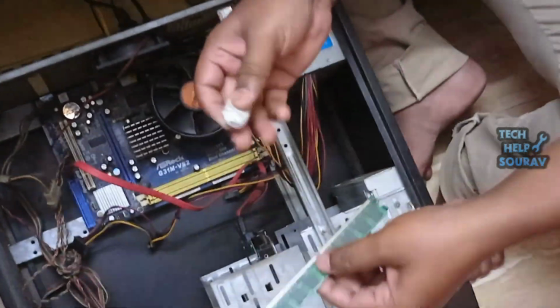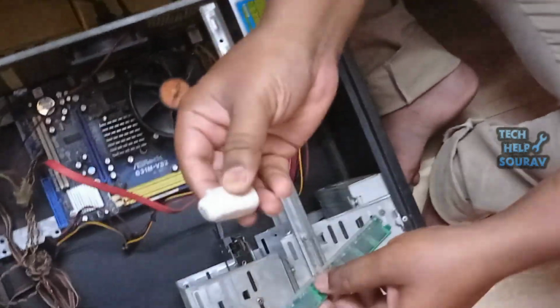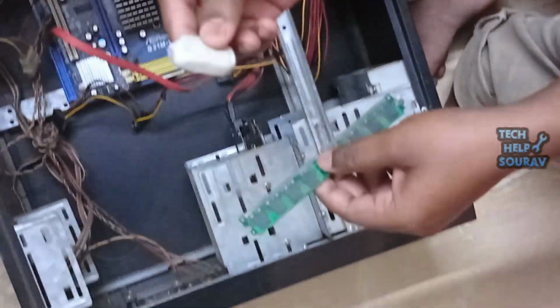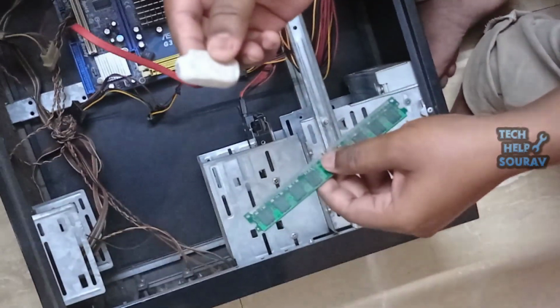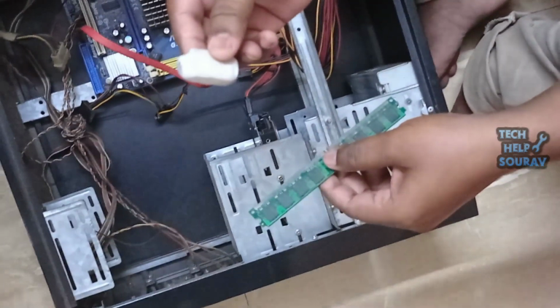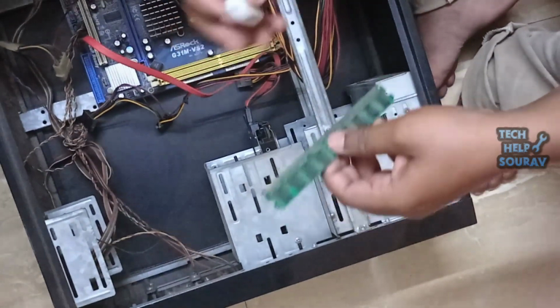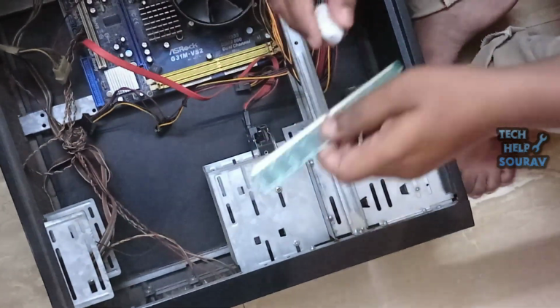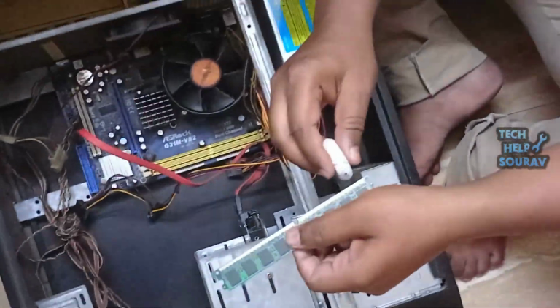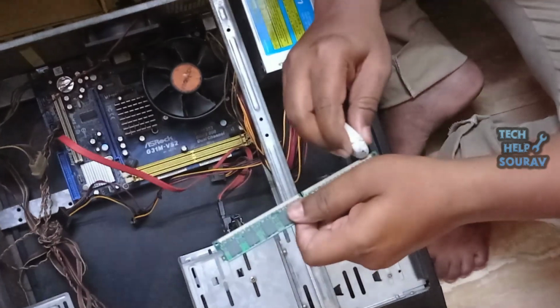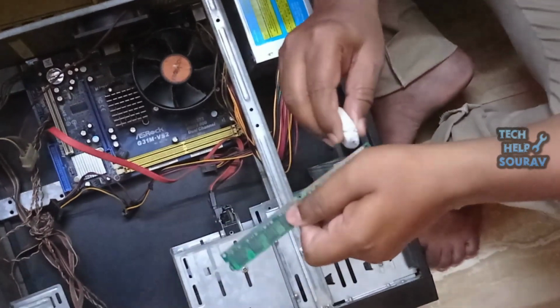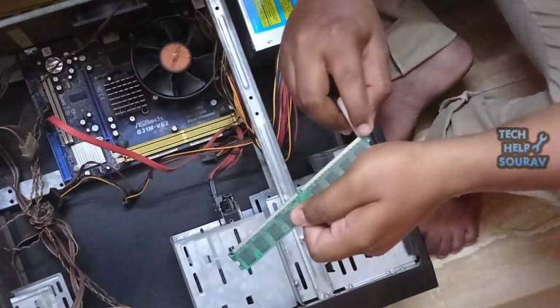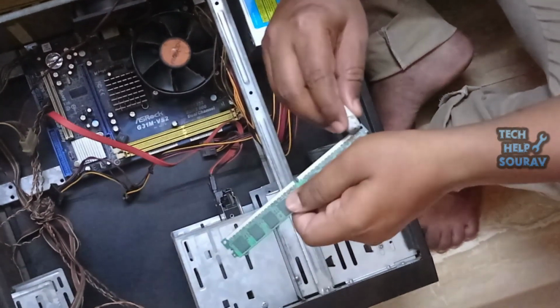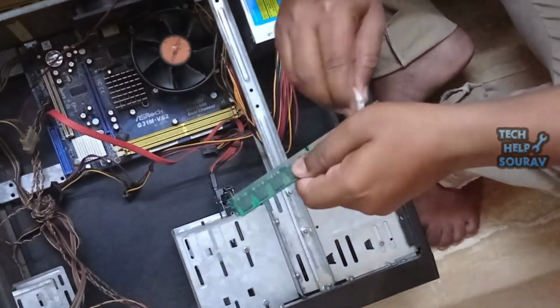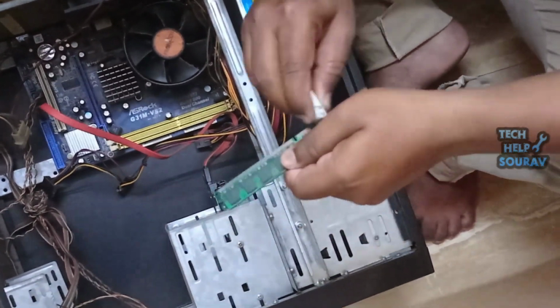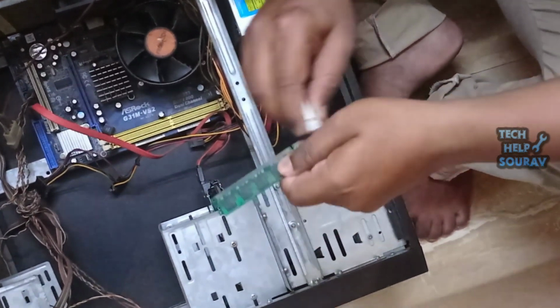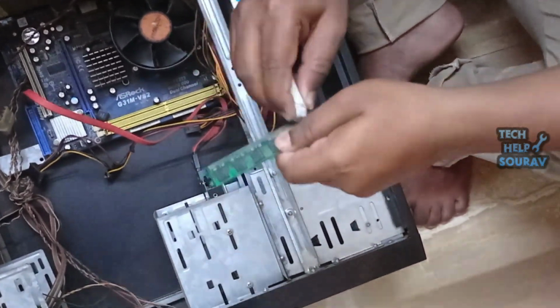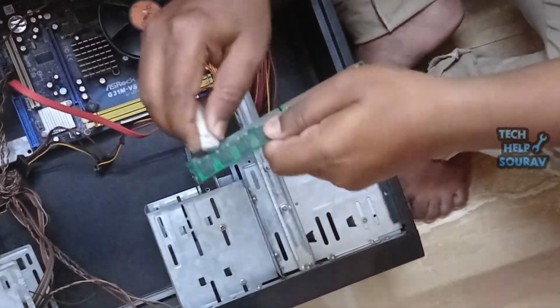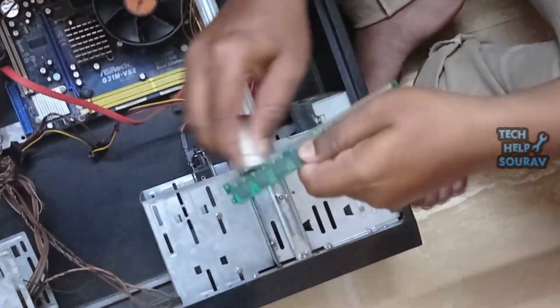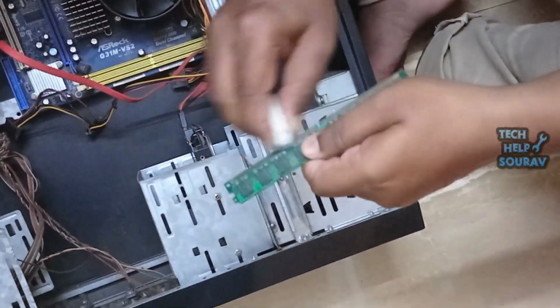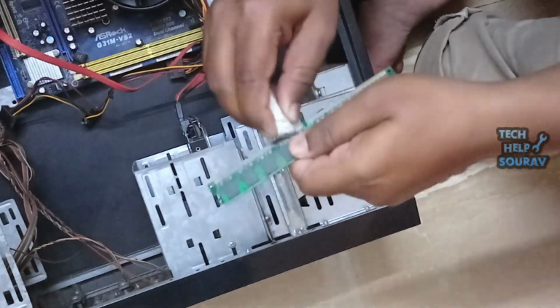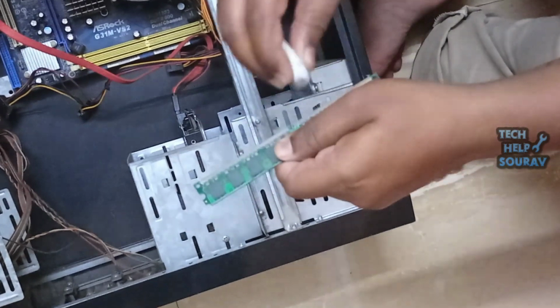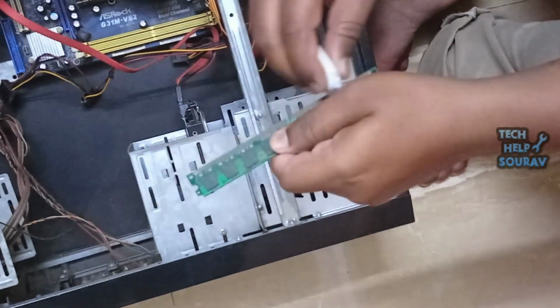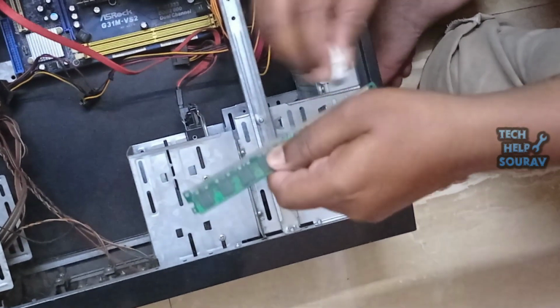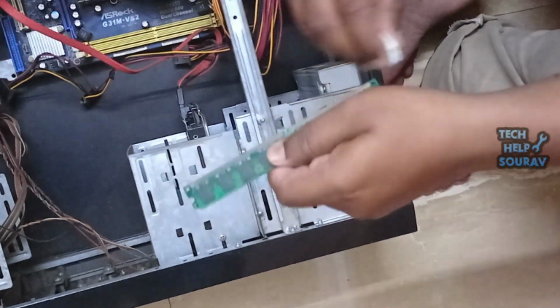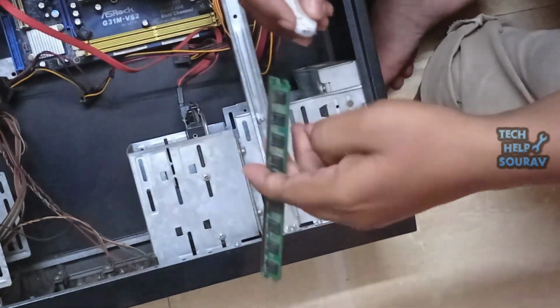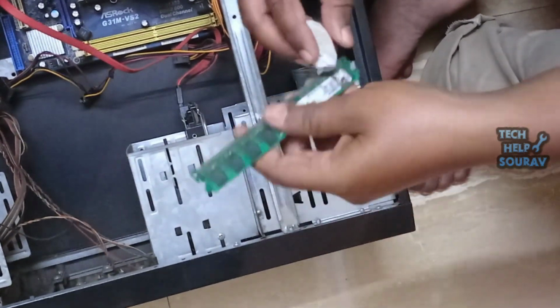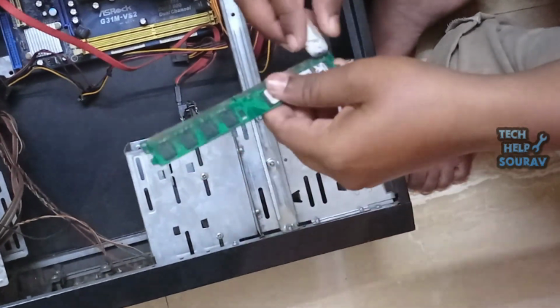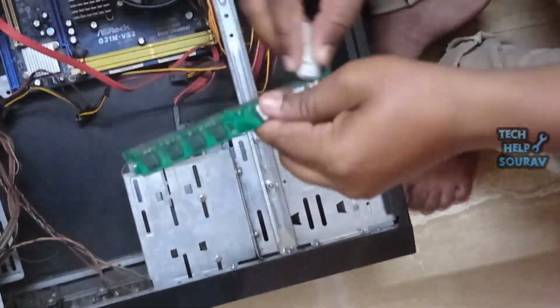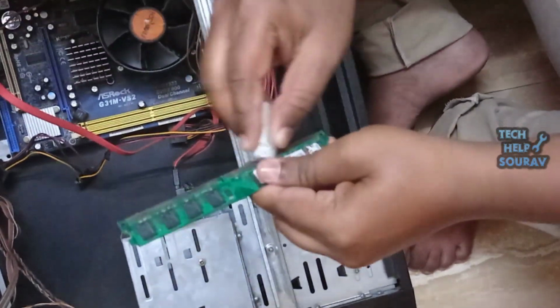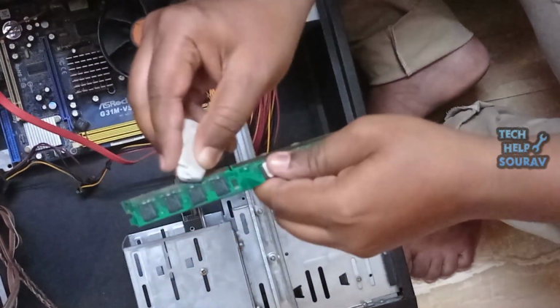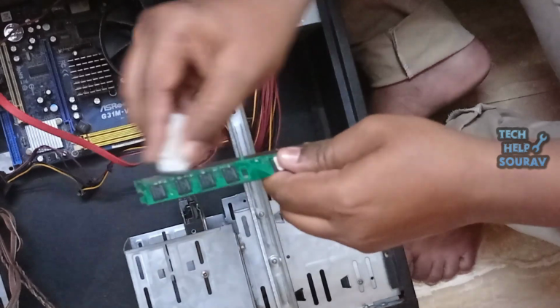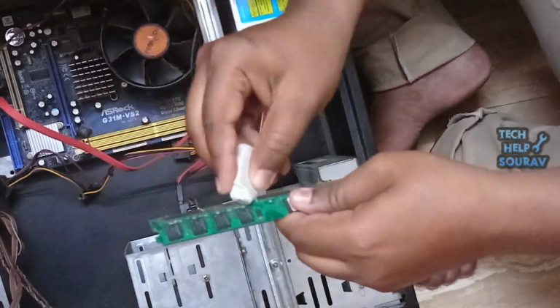After opening the RAM from the slot, take a rubber eraser. Clean the RAM contact area well with the eraser, just like I am doing. You also clean the RAM contact area. Thoroughly clean the contact area of the RAM with a rubber or cotton cloth.